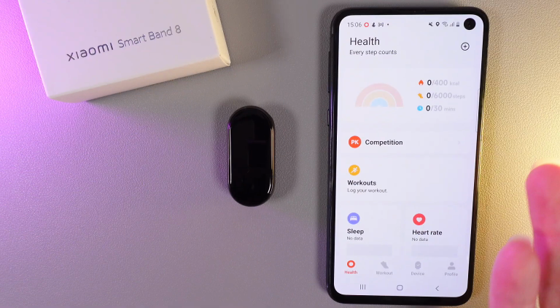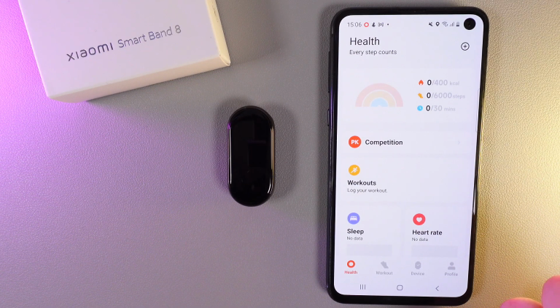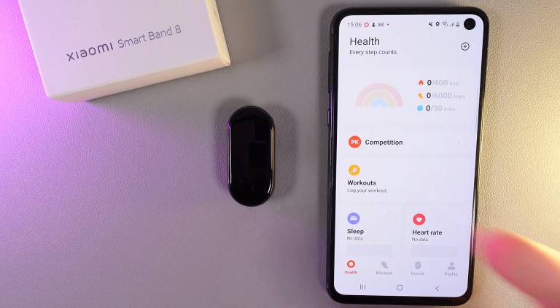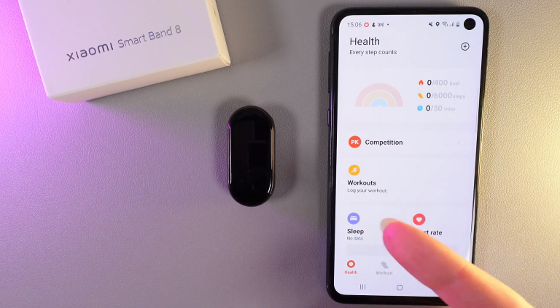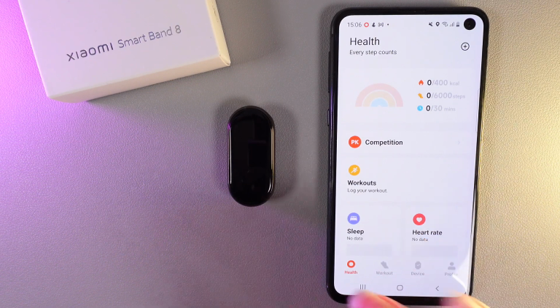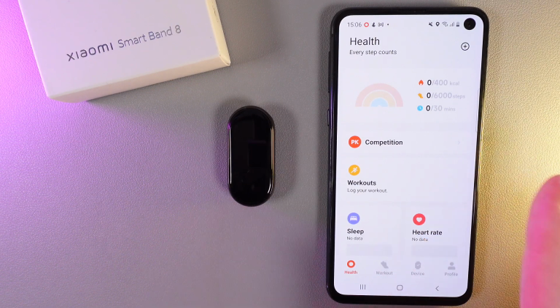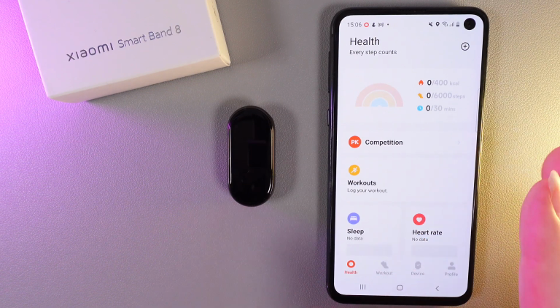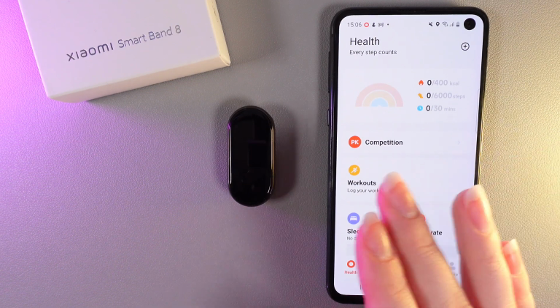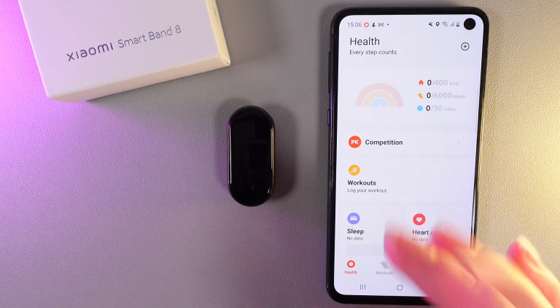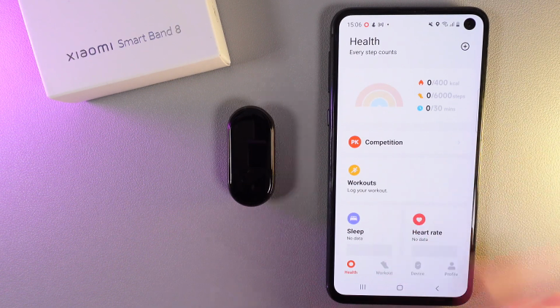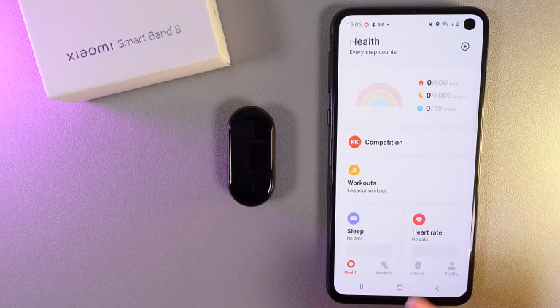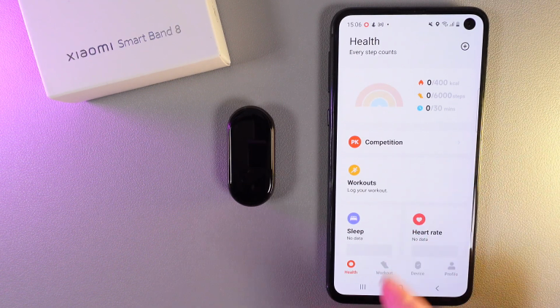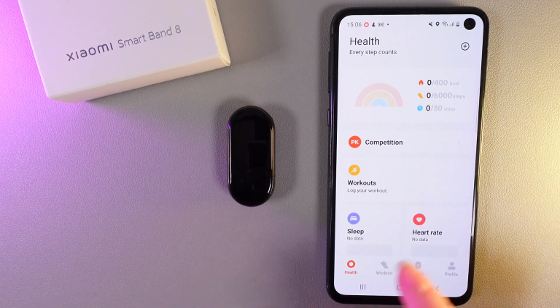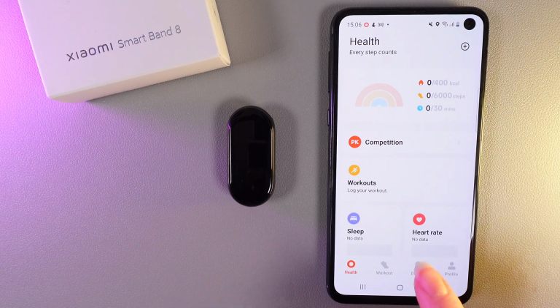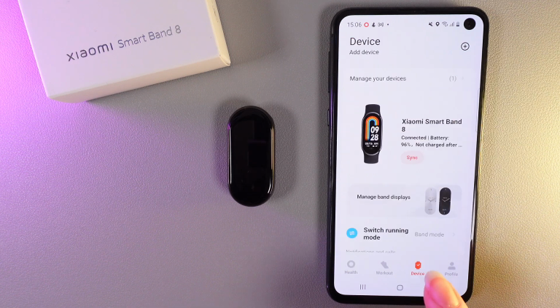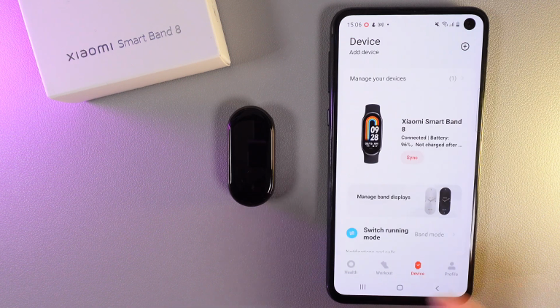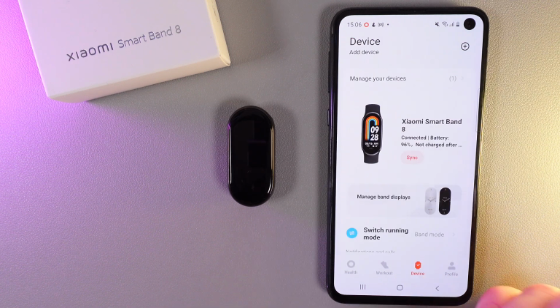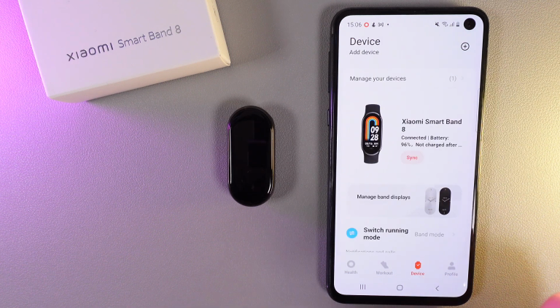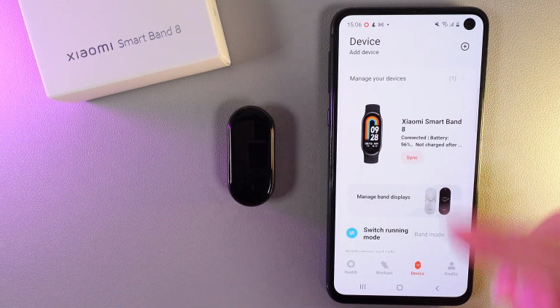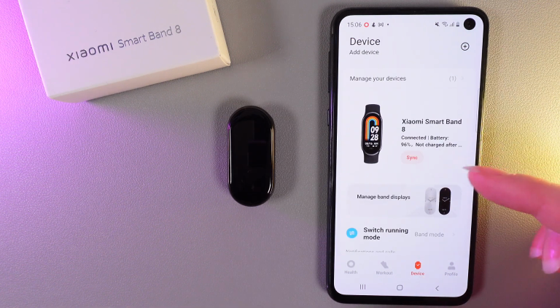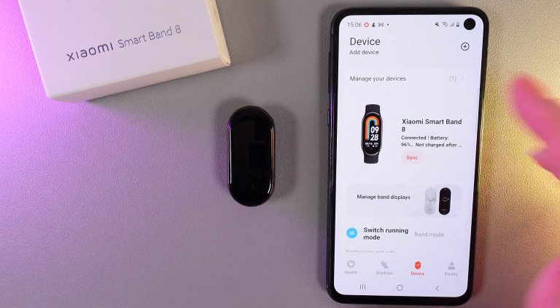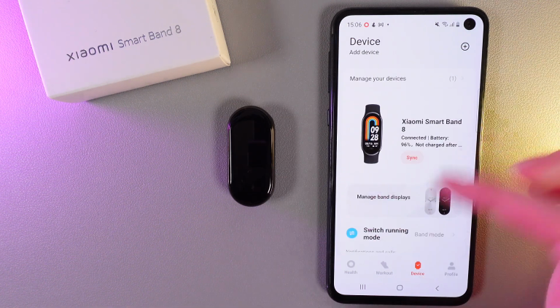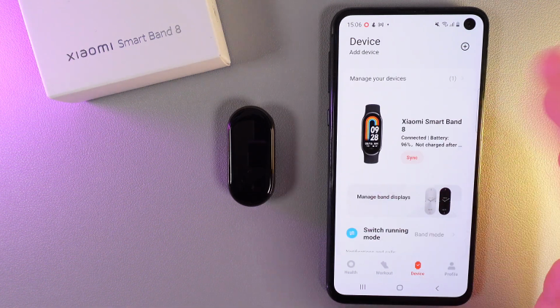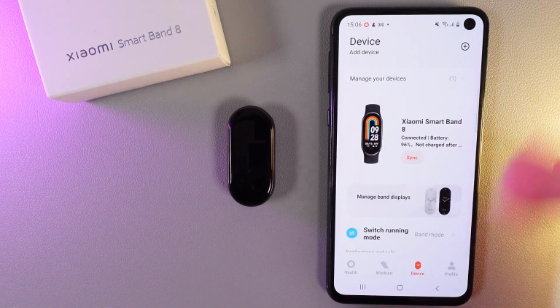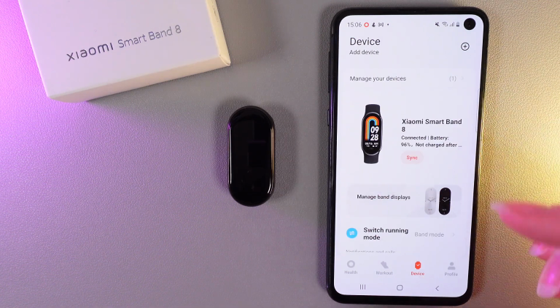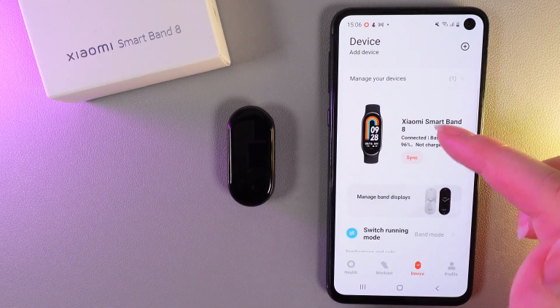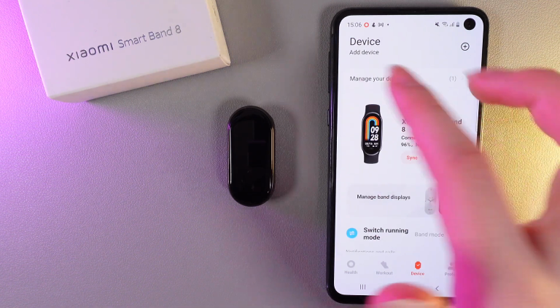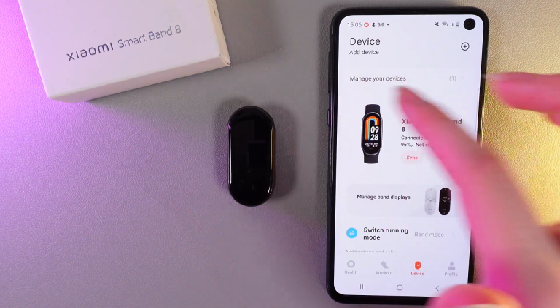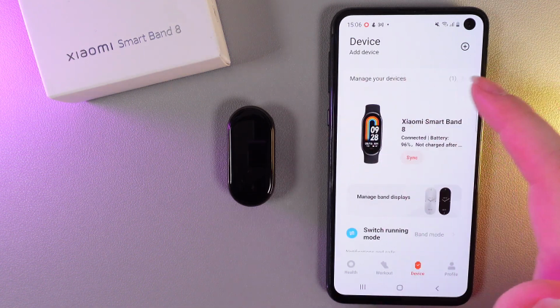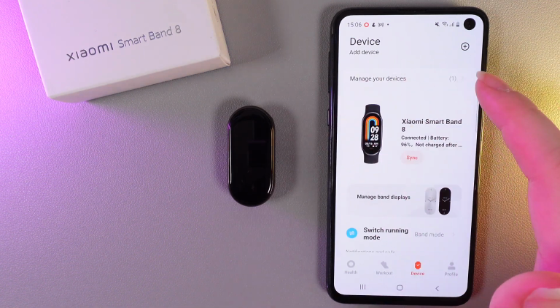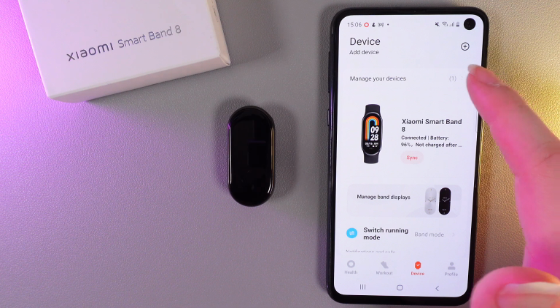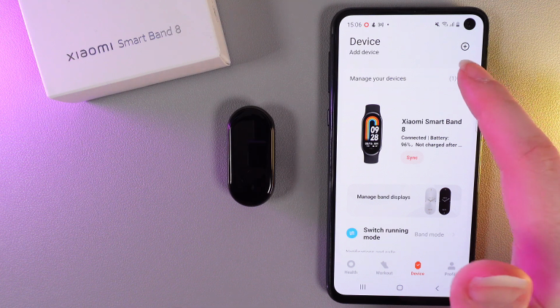As a first step we would need to open the MyFitness application and here go to this tab which is named Device. Here you can see your Xiaomi Smartband 8 and here we would need to click on this button: Manage Your Device.